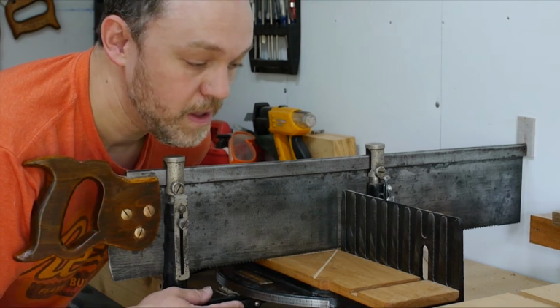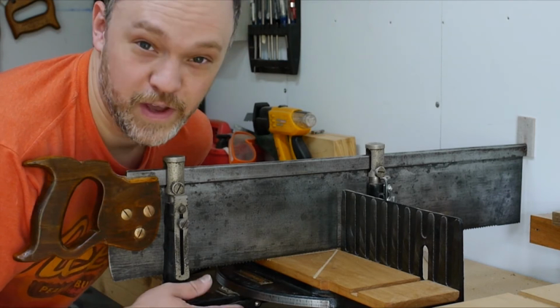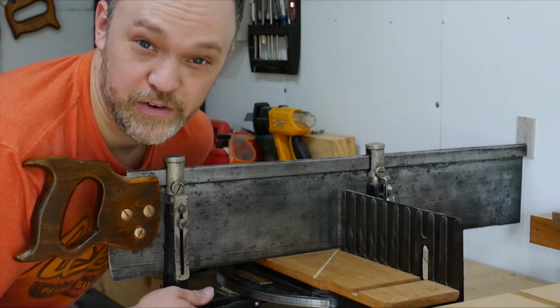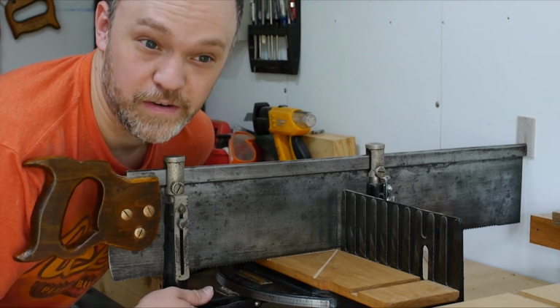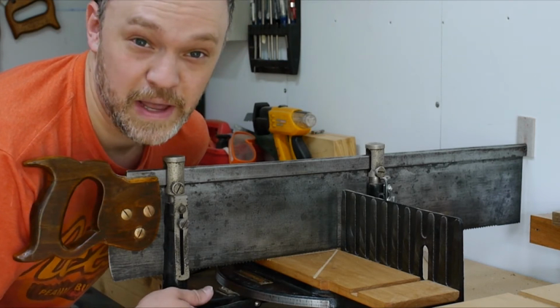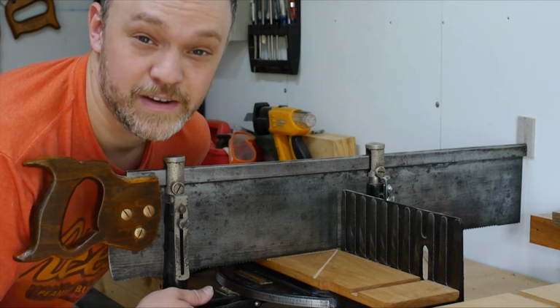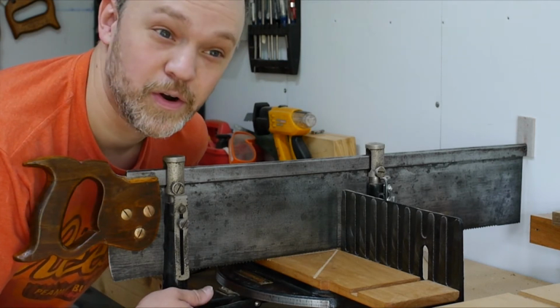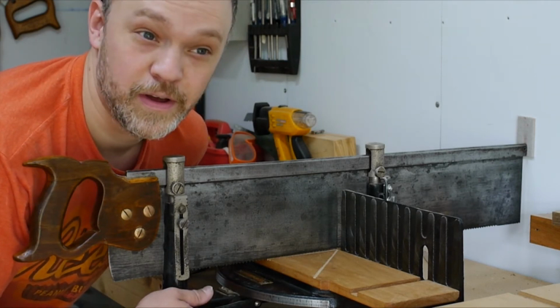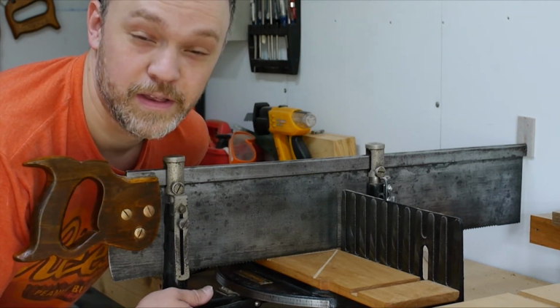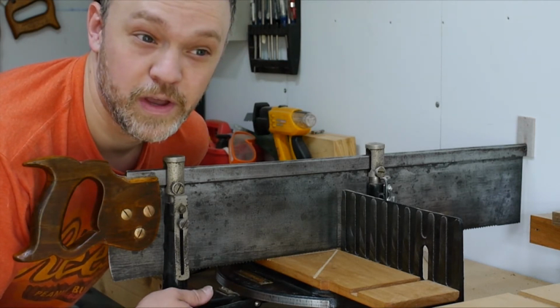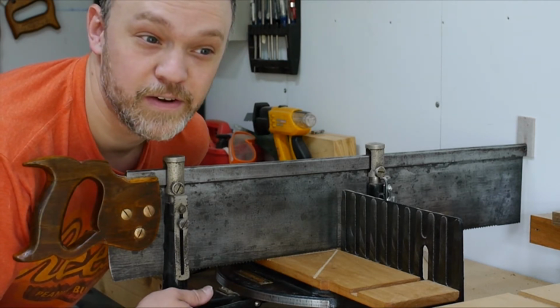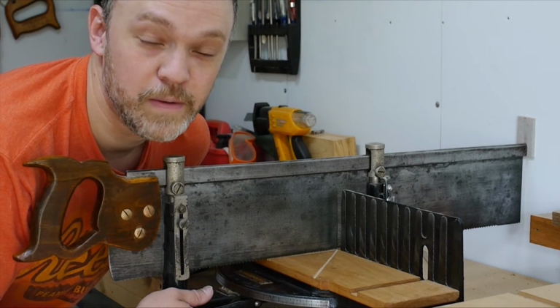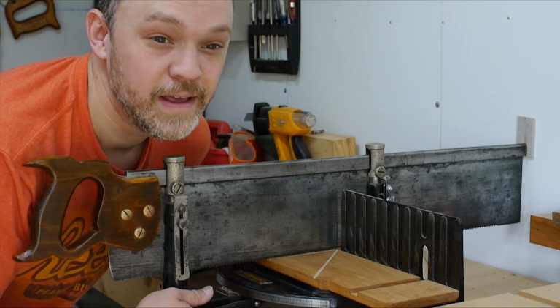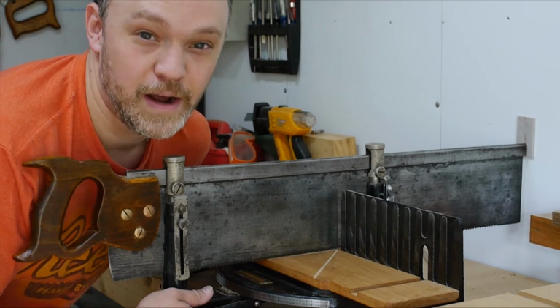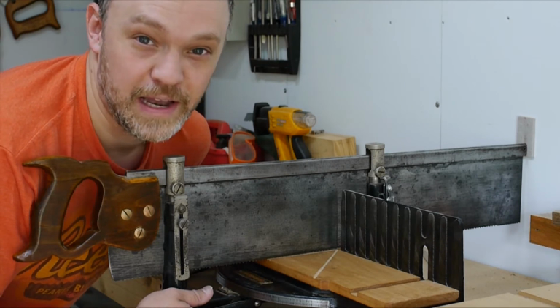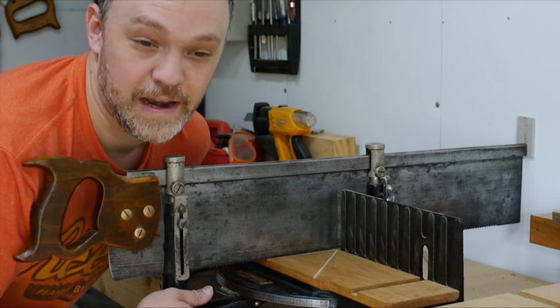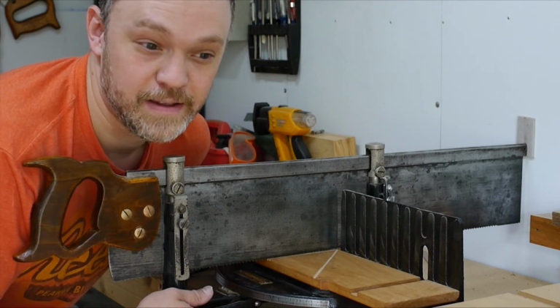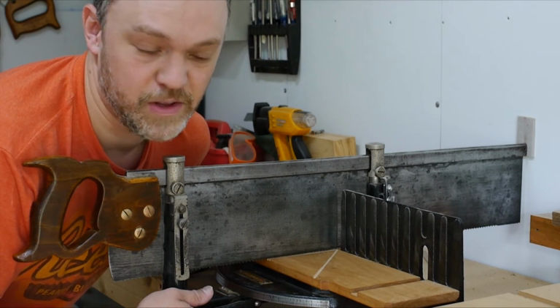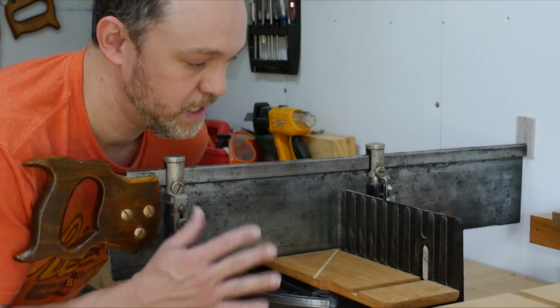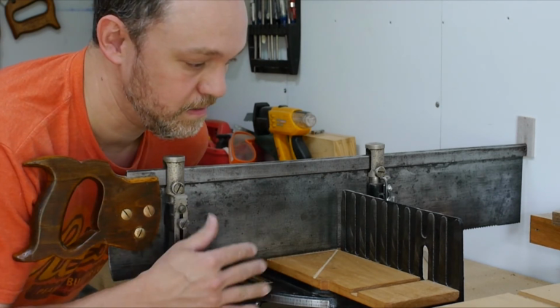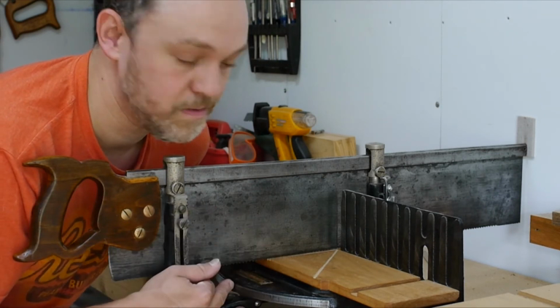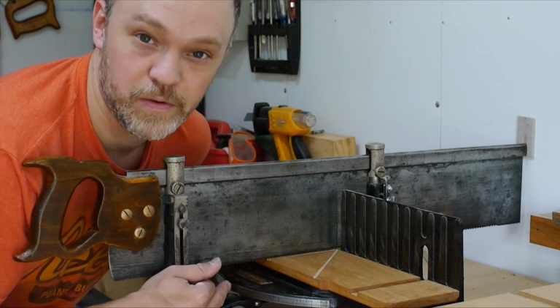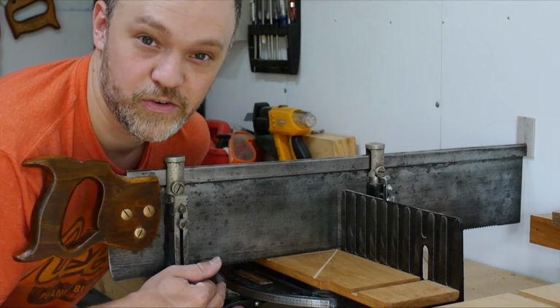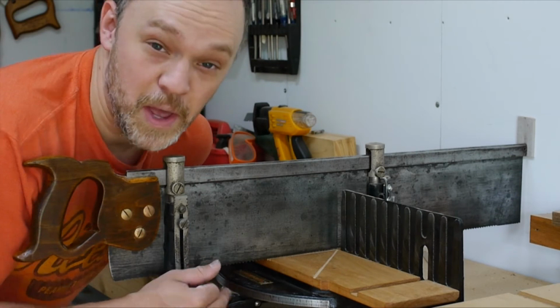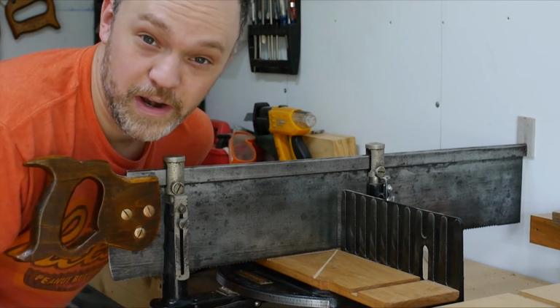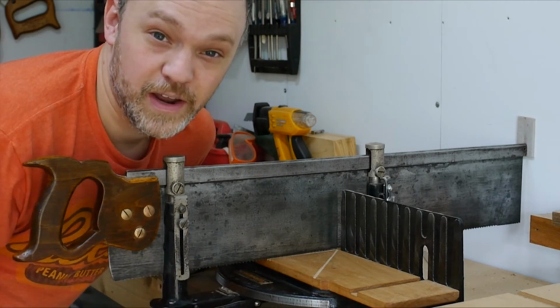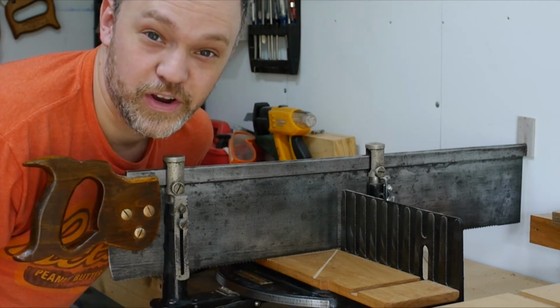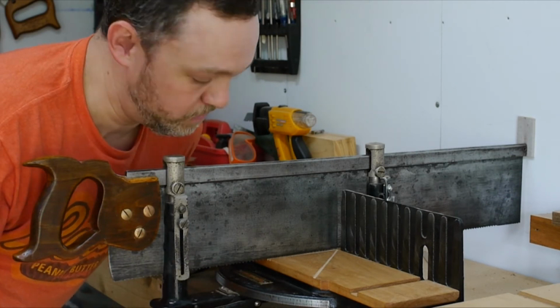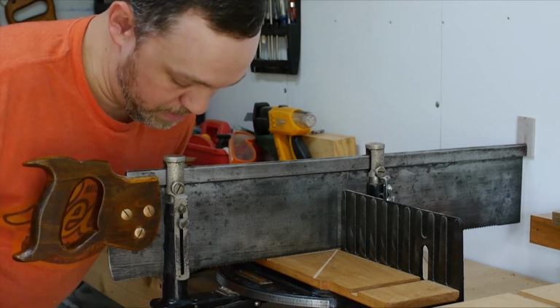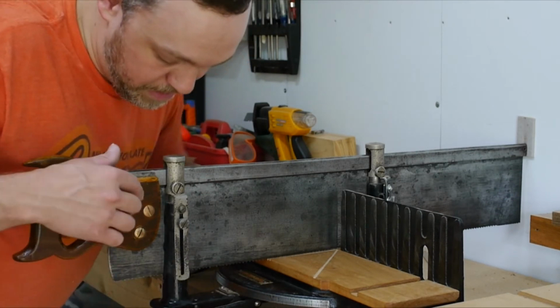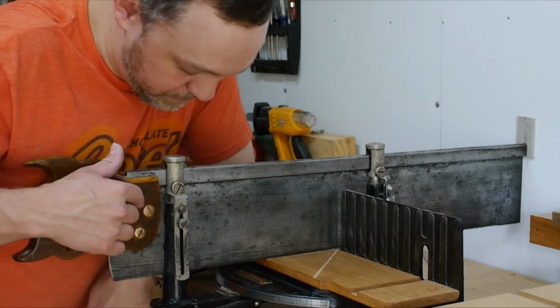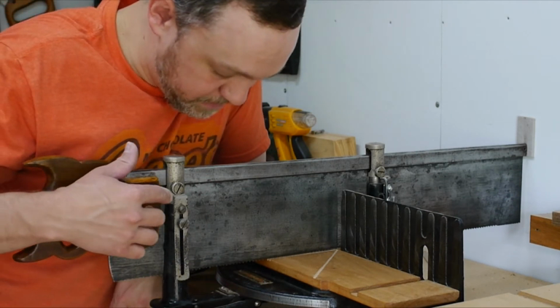This video is actually going to serve as a companion to an article on the WK Fine Tools website. I'll provide a link to that at the end, which will give you a little more detail and some more close-up pictures. But right now I just wanted to show you how this works.